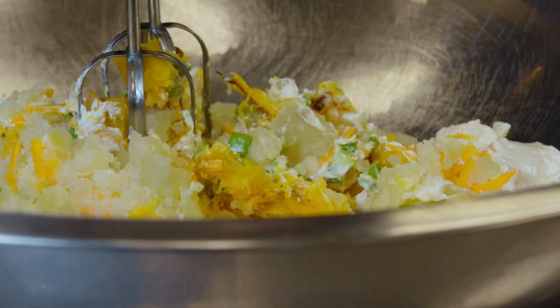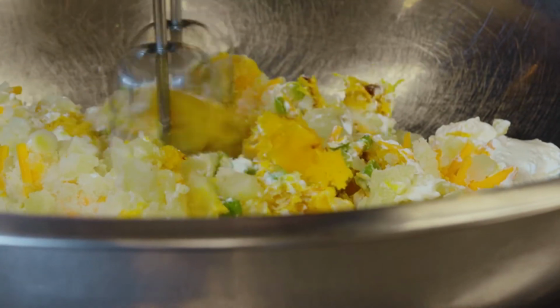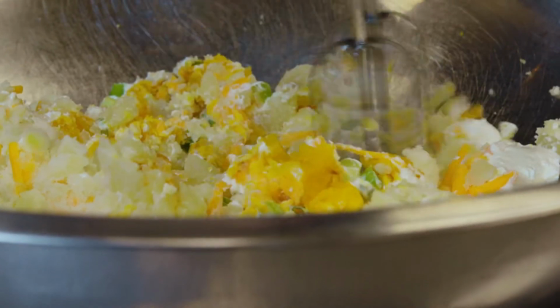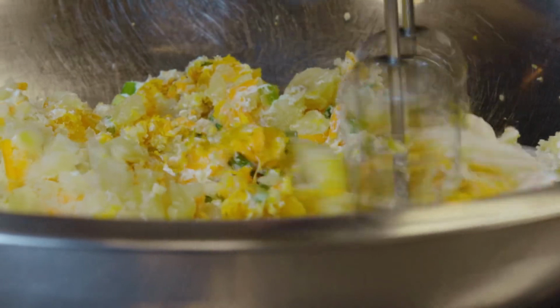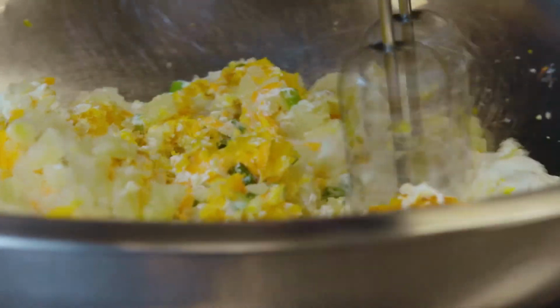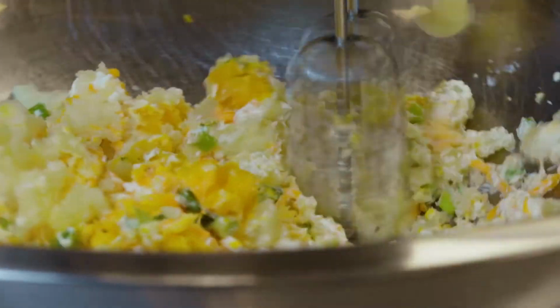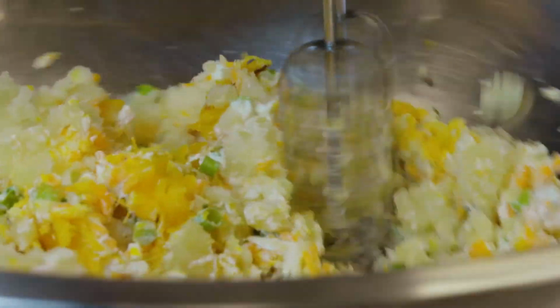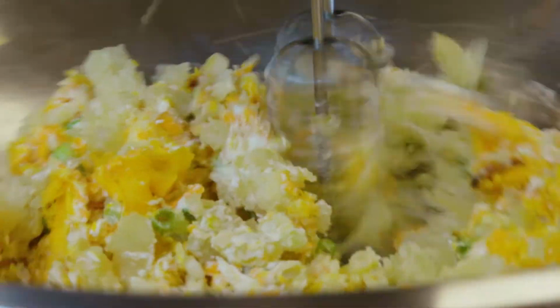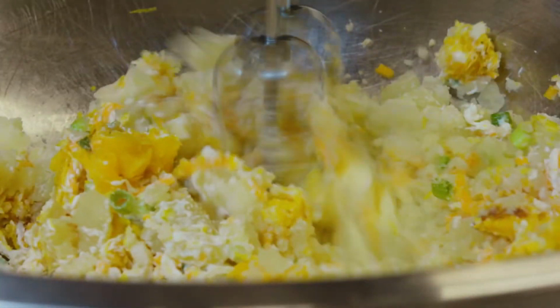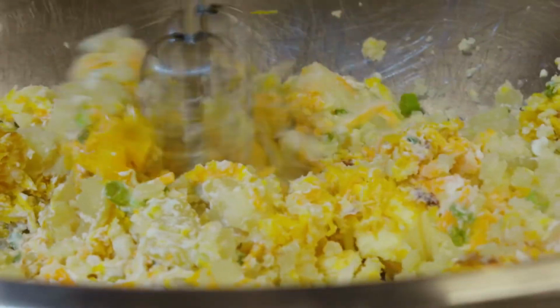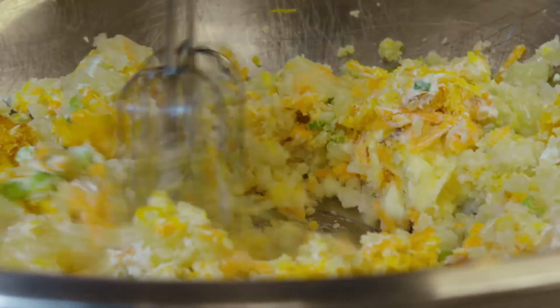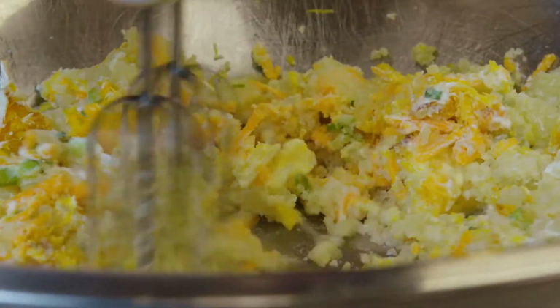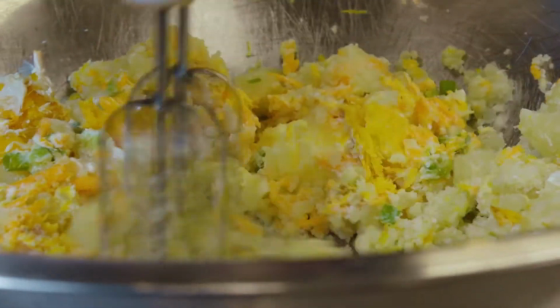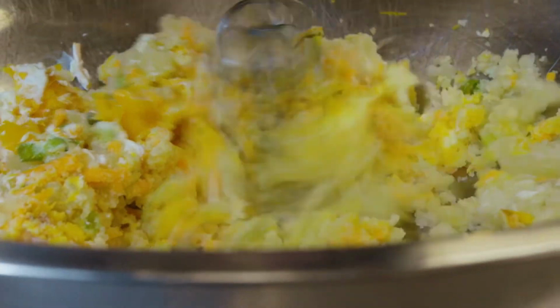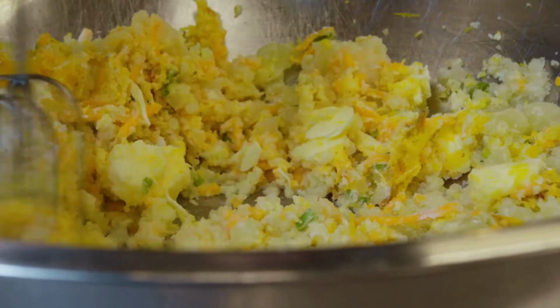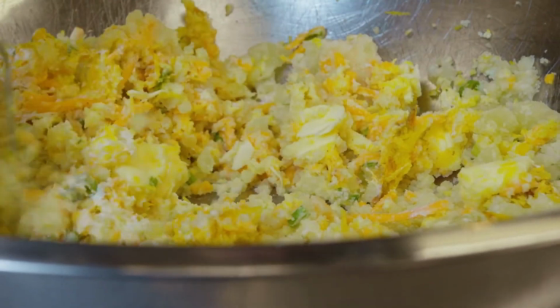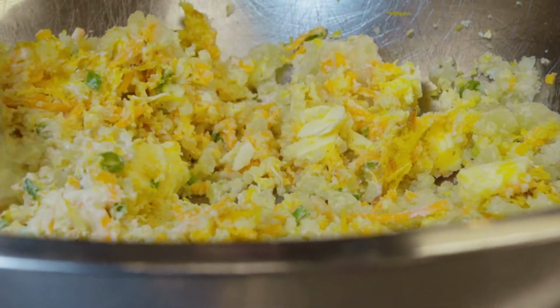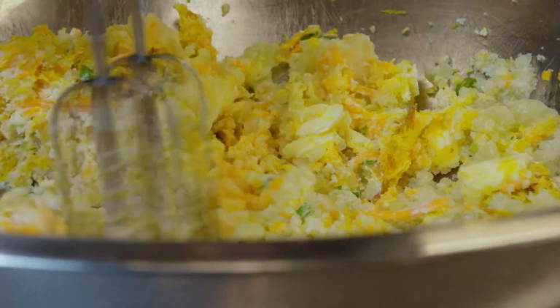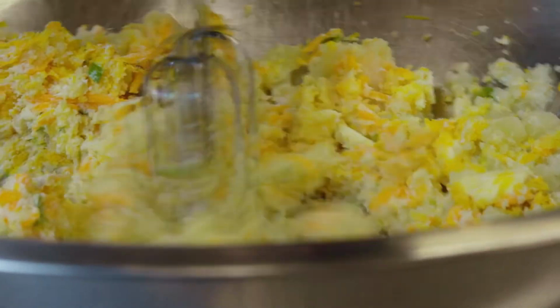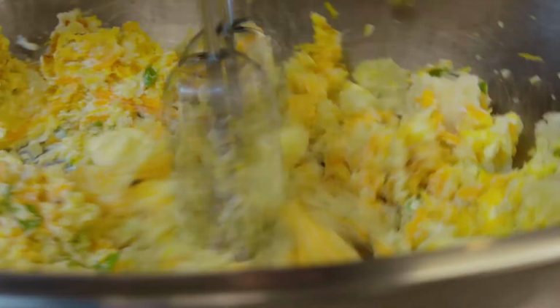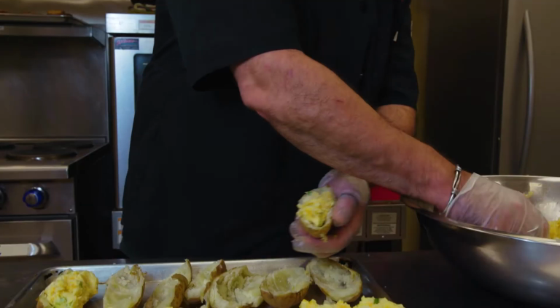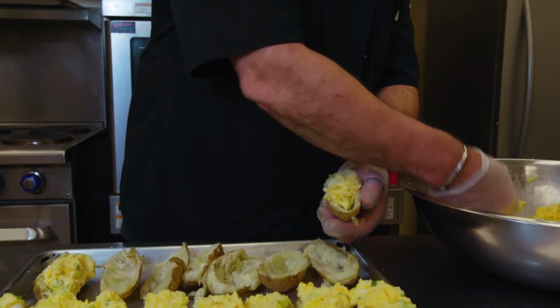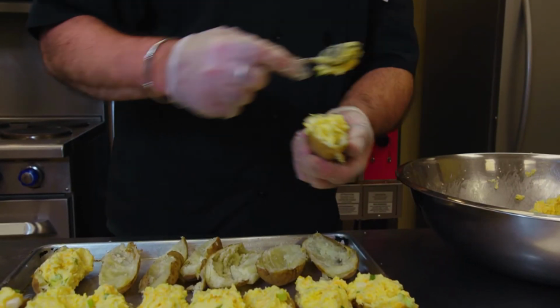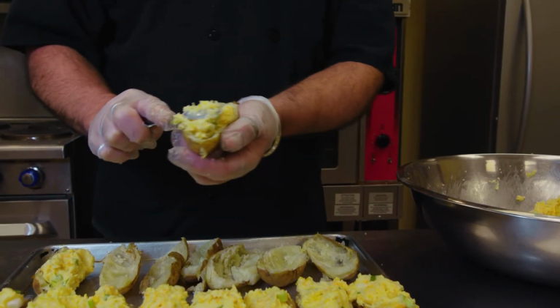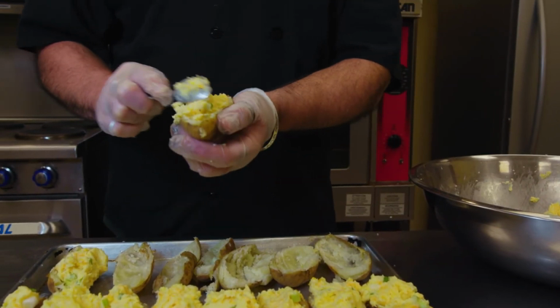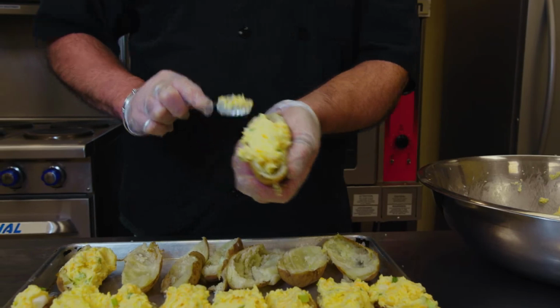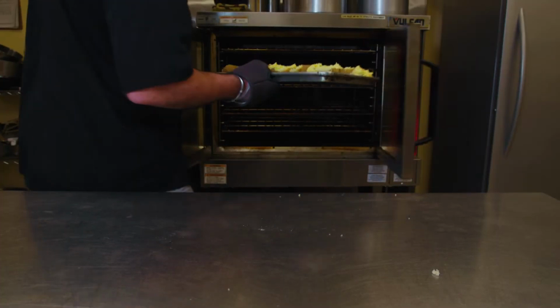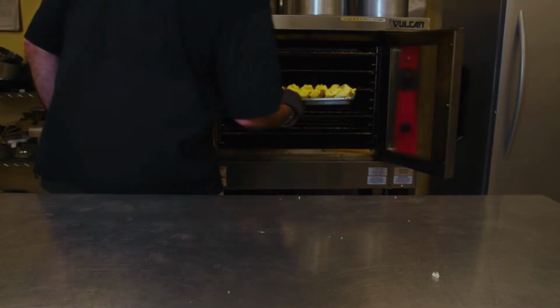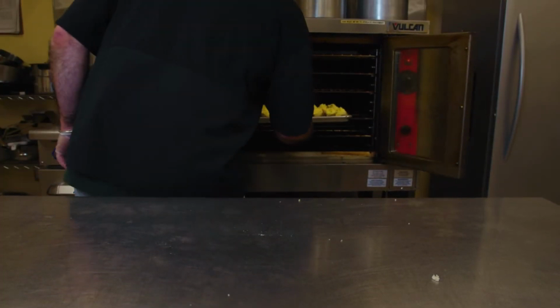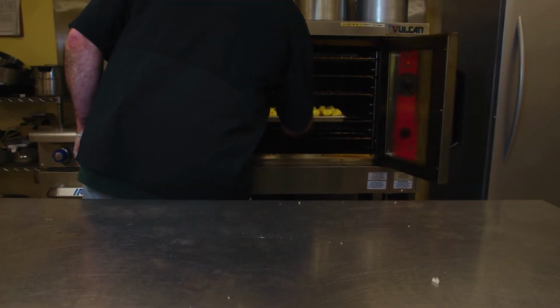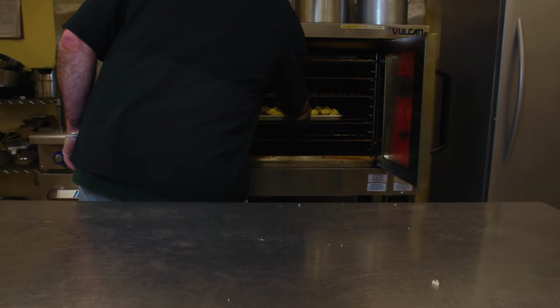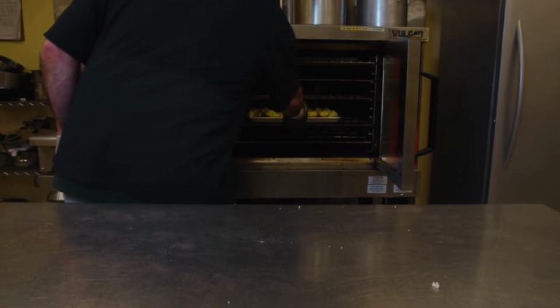Mash or whip in your pumpkin, sour cream, butter, scallions, salt, and nutmeg. Spoon back into the potato shells and bake for another 20 minutes until the top is golden brown.